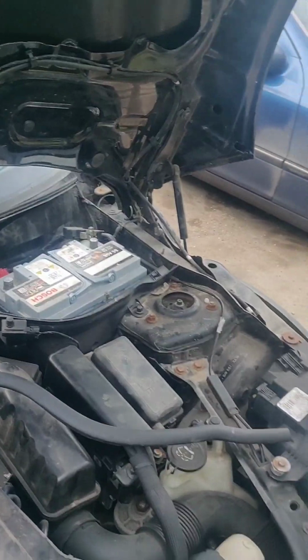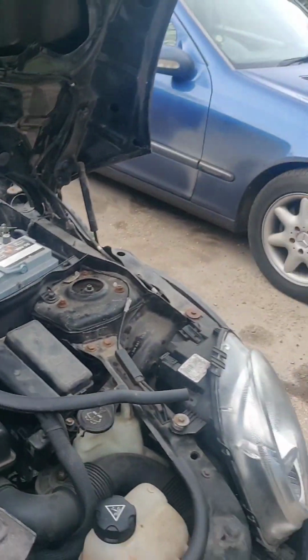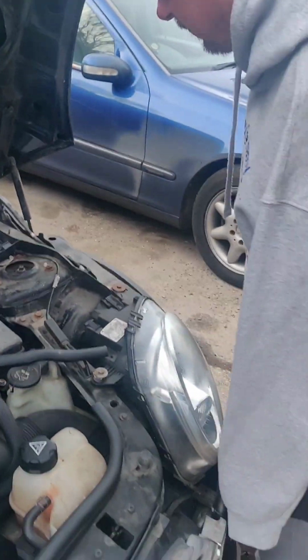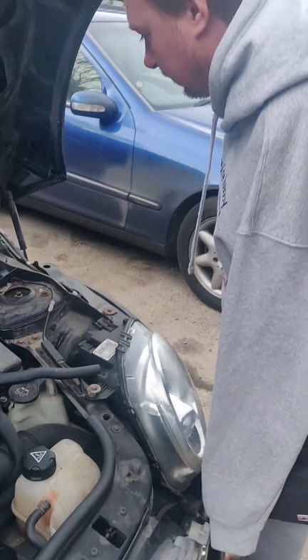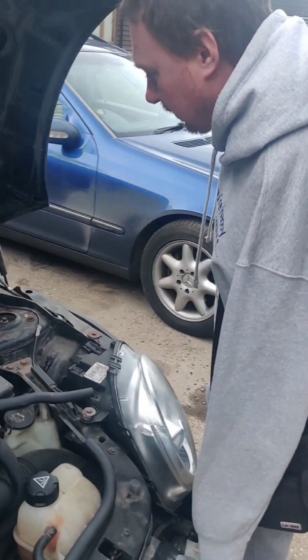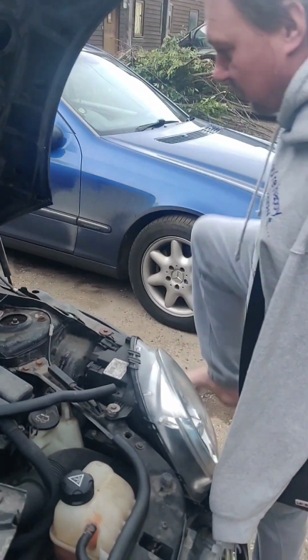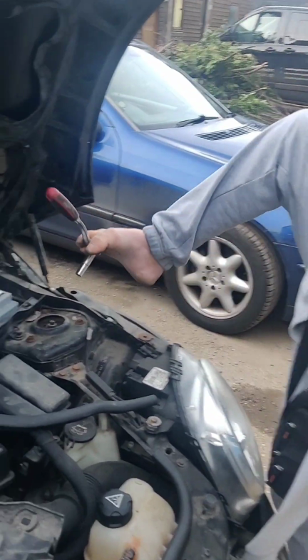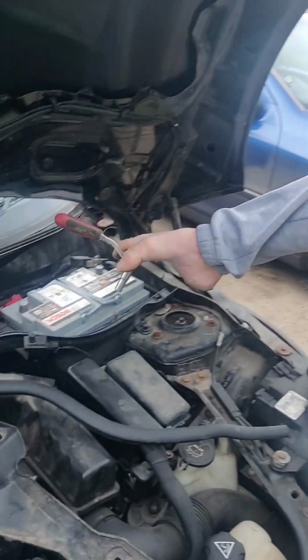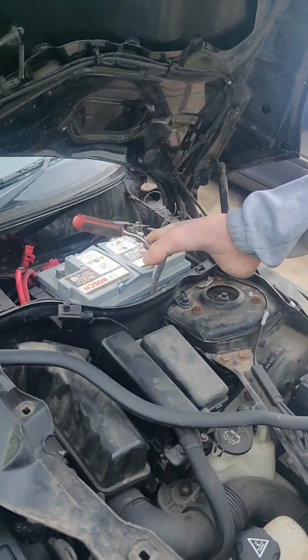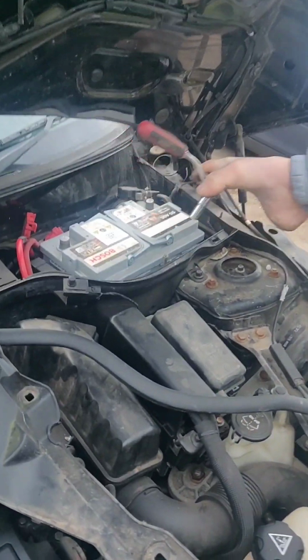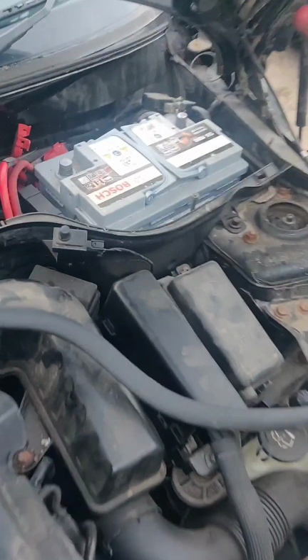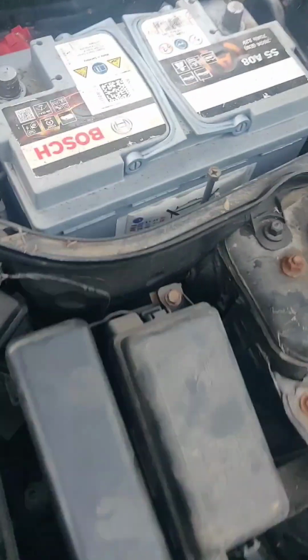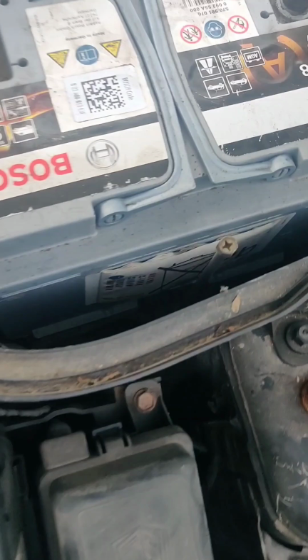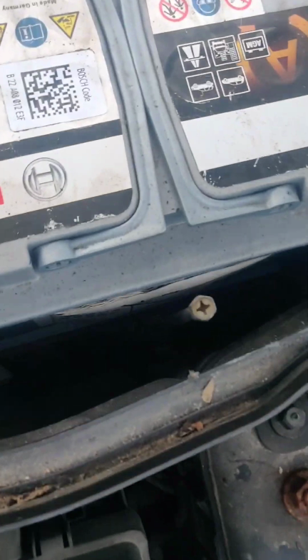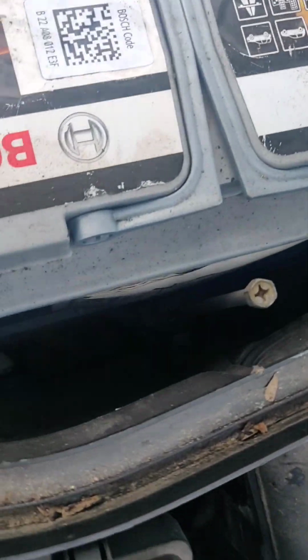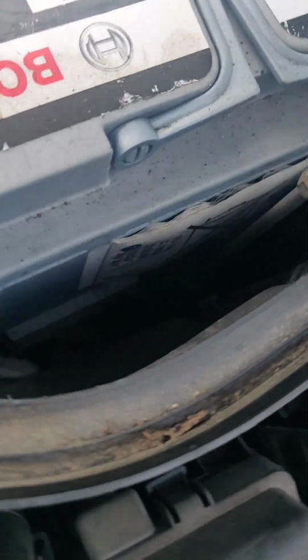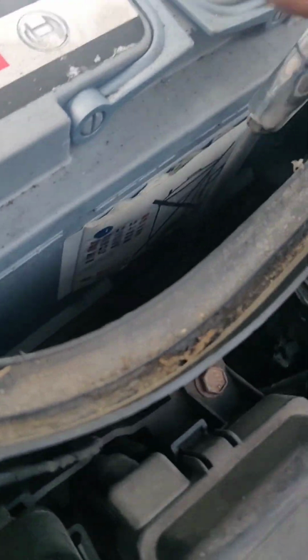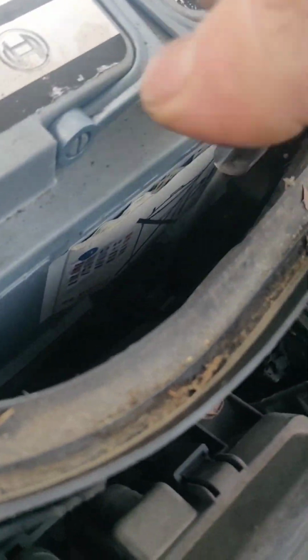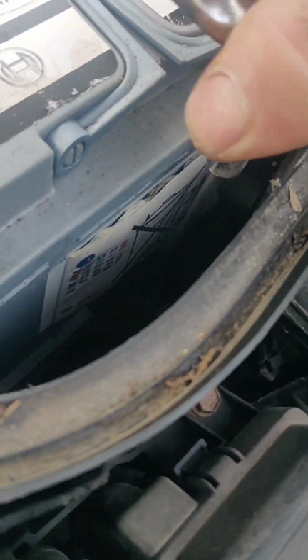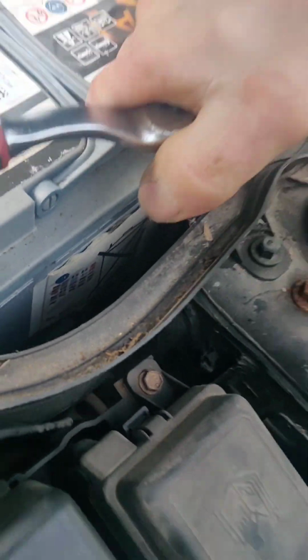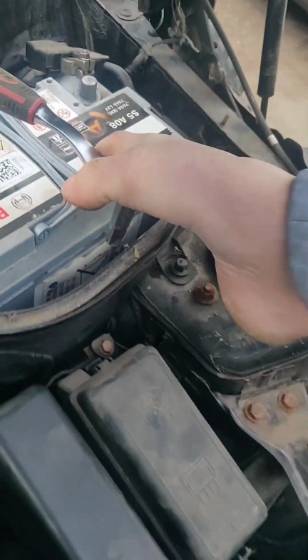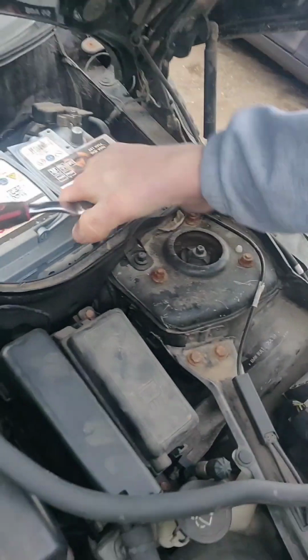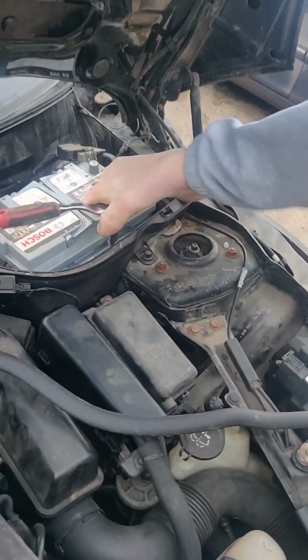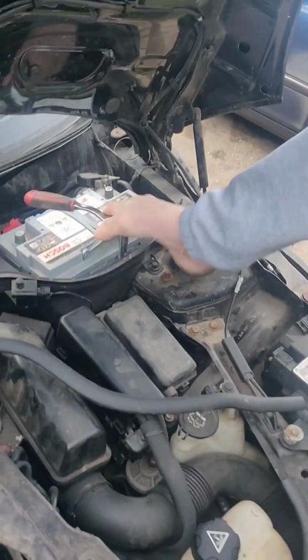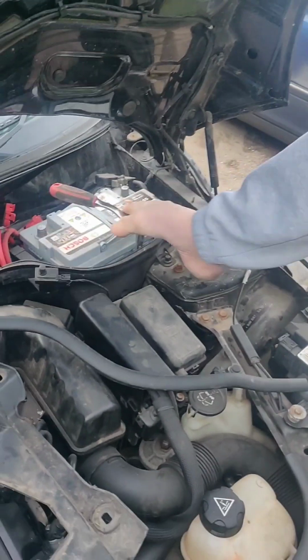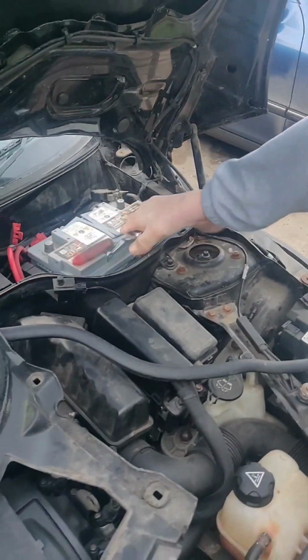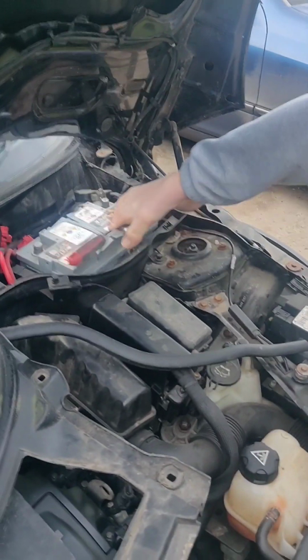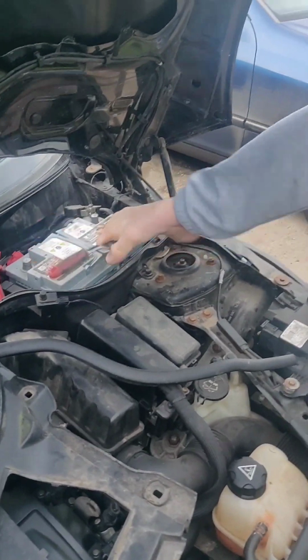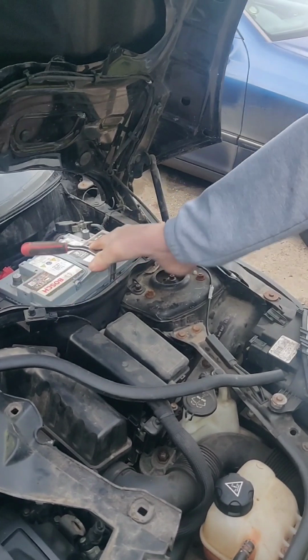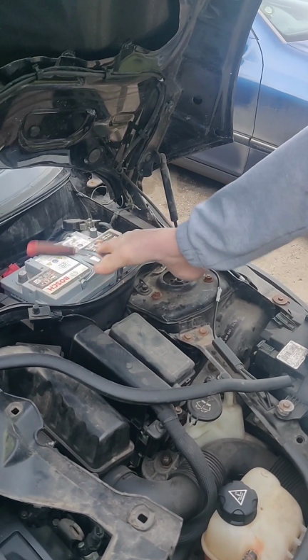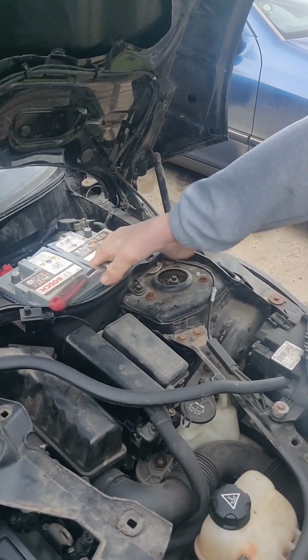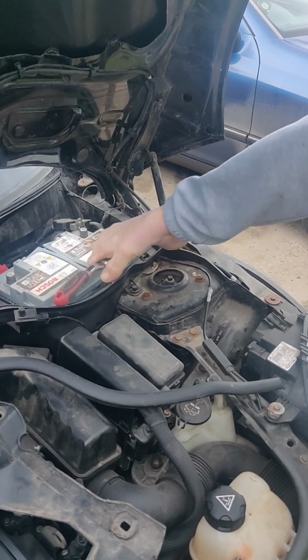This one secures the battery. Have a look down there. So you've got a little thing down here — can't really see it, but that's what holds the battery in the car.